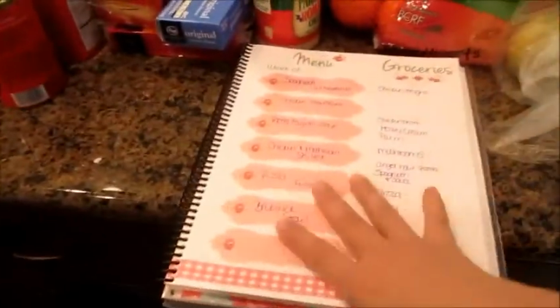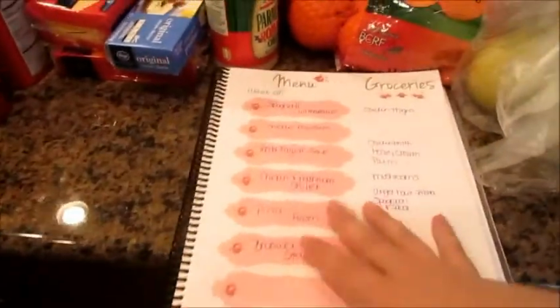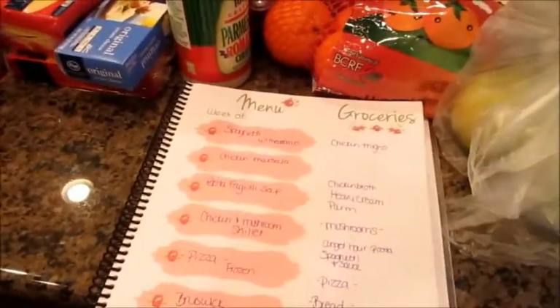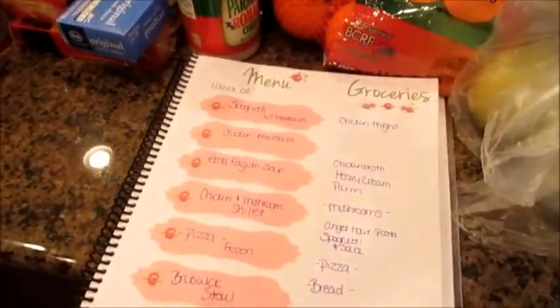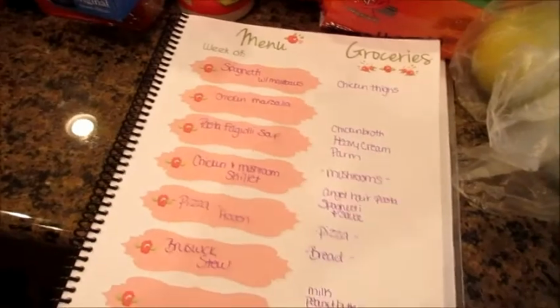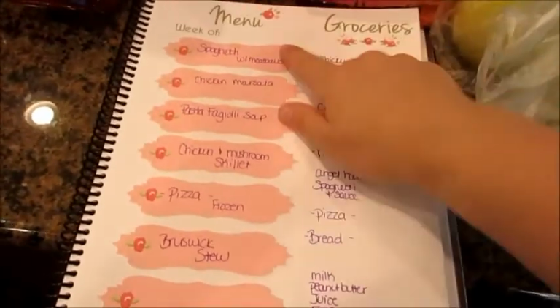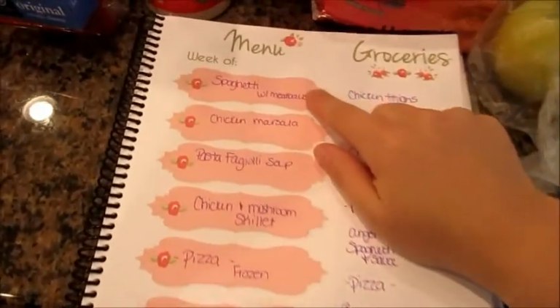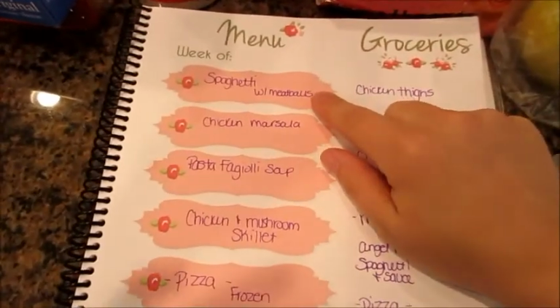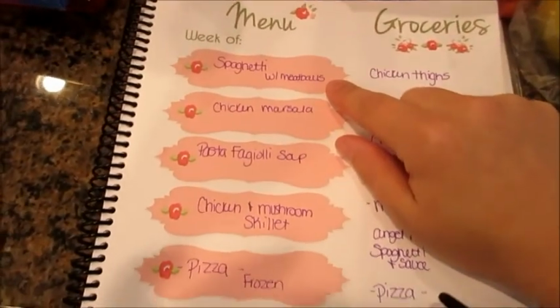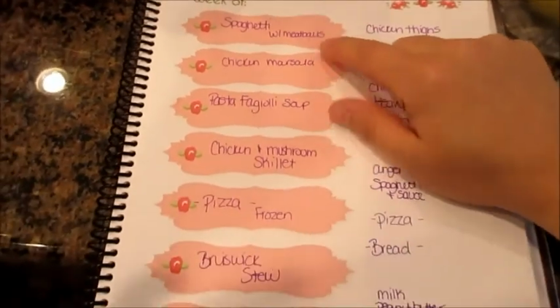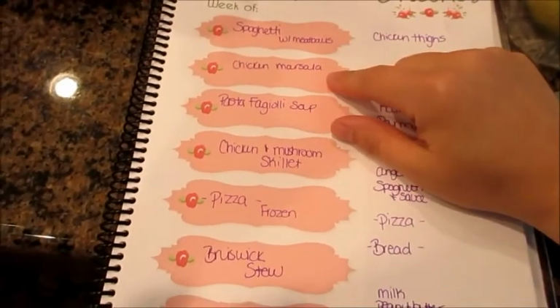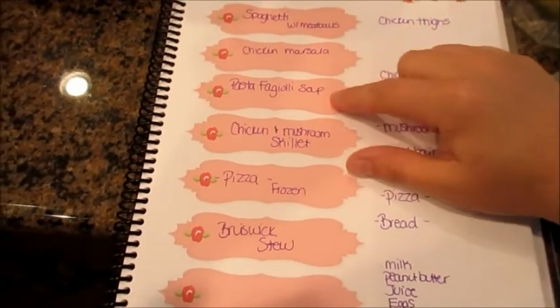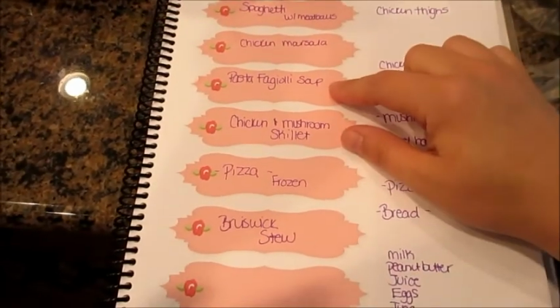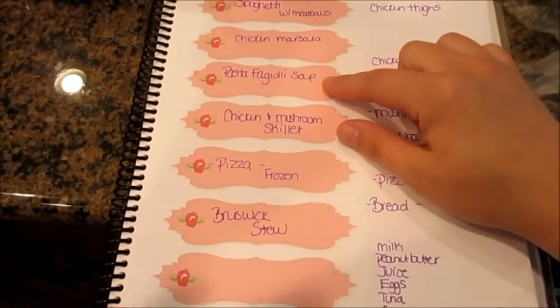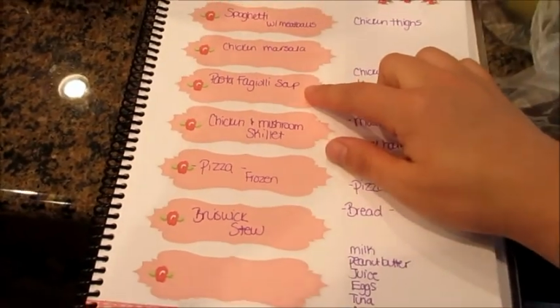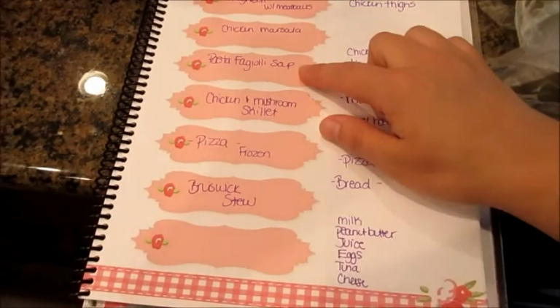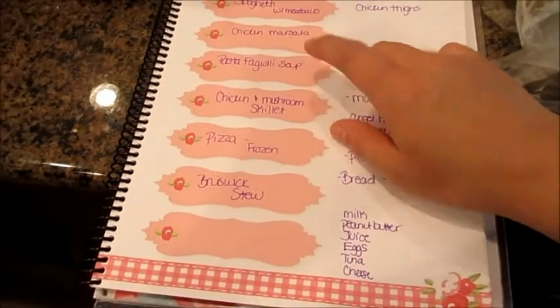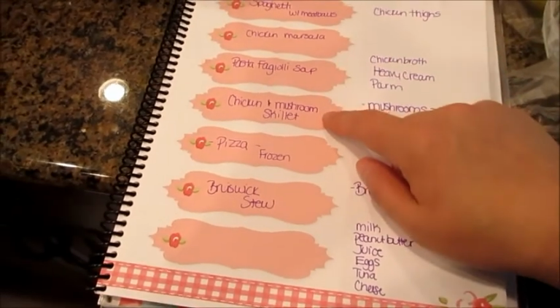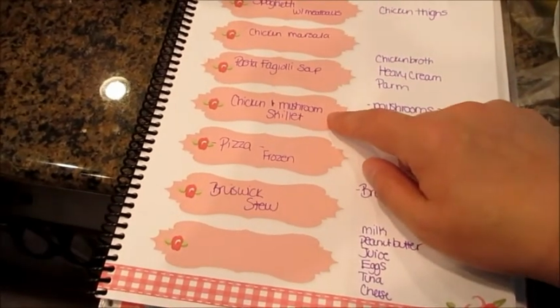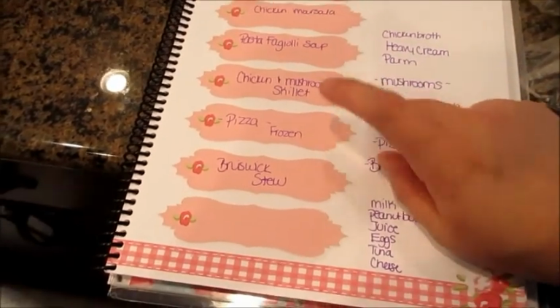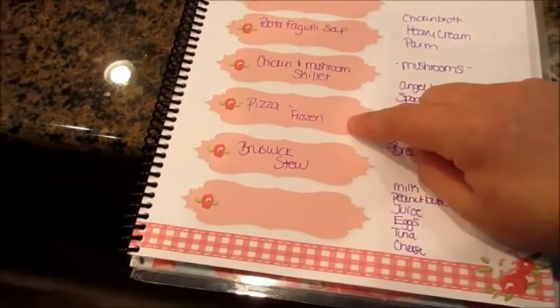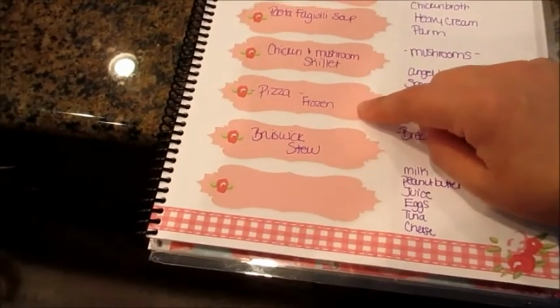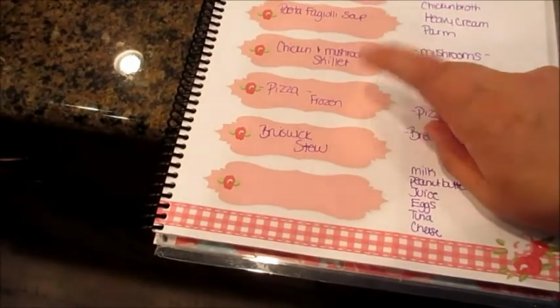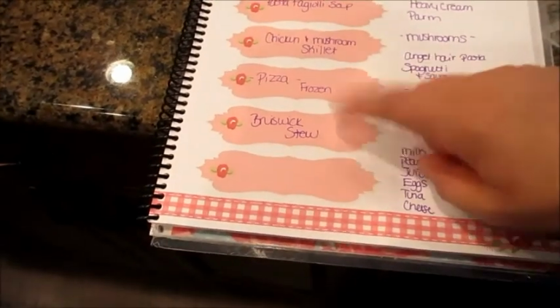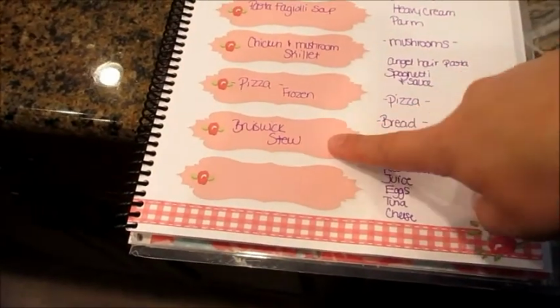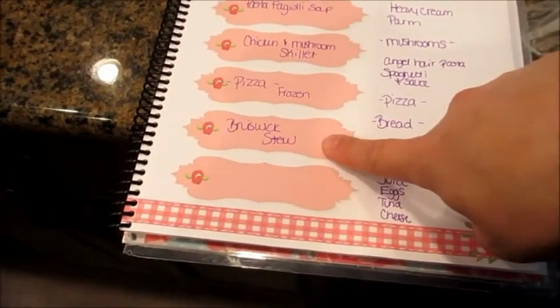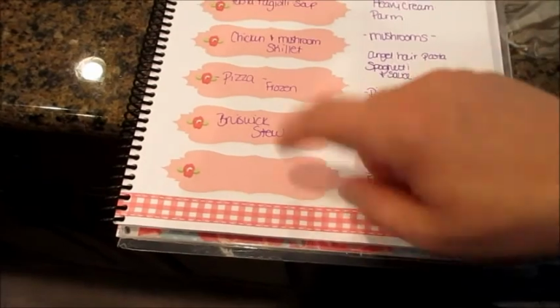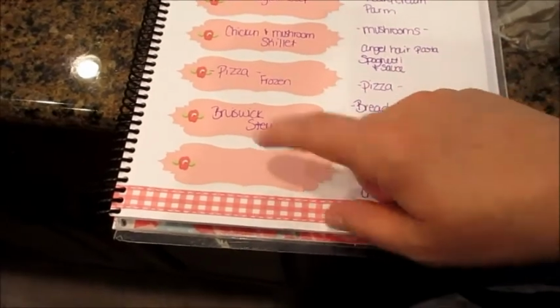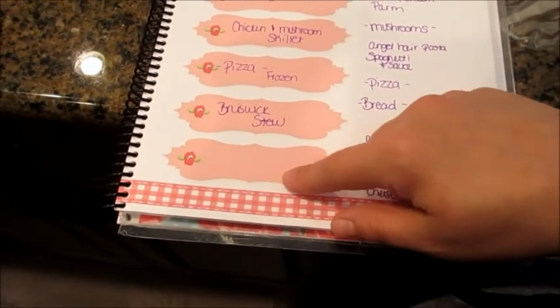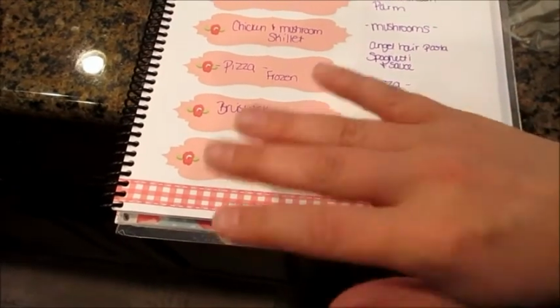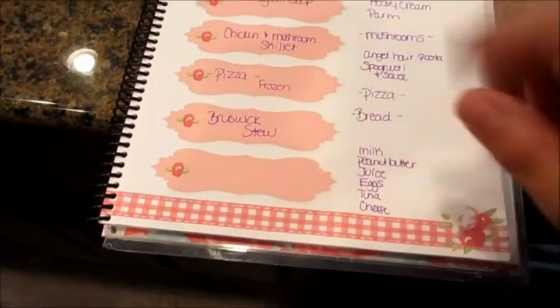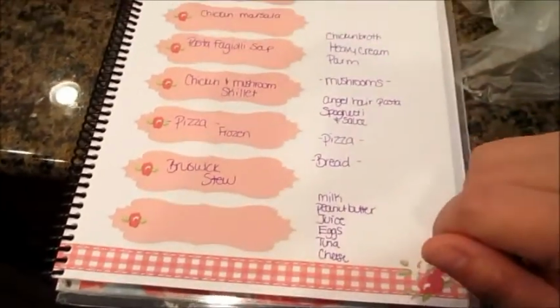So this week we're going to have spaghetti with meatballs, chicken marsala, pasta fagioli soup, chicken mushroom skillet, frozen pizzas, Brunswick stew, and then we can have leftovers or whatever.